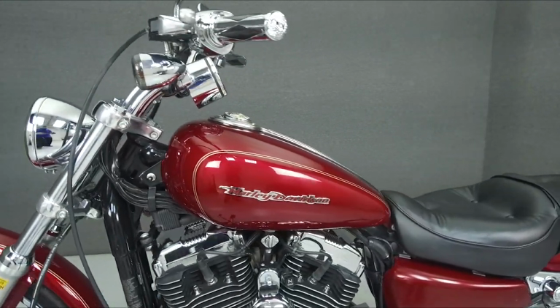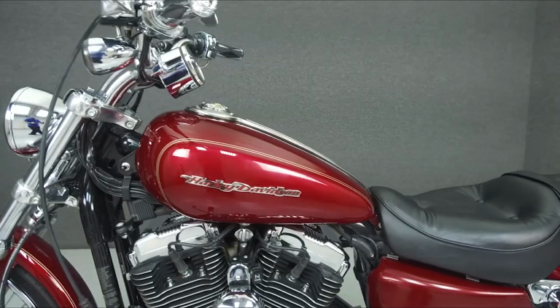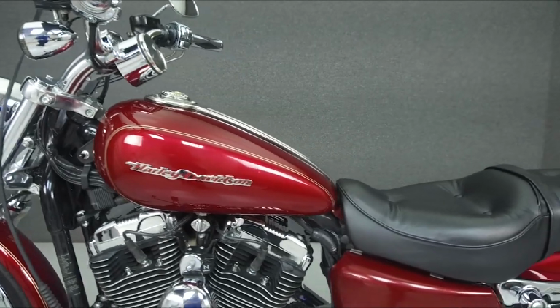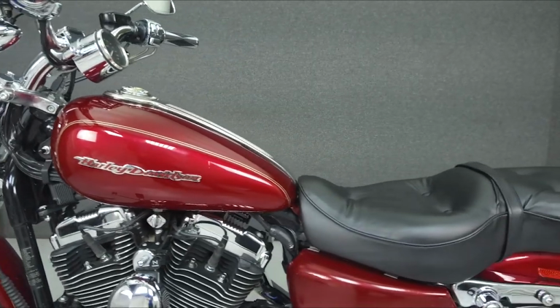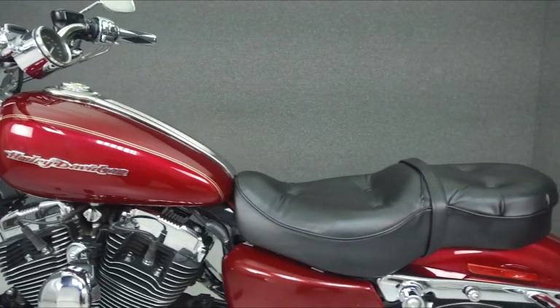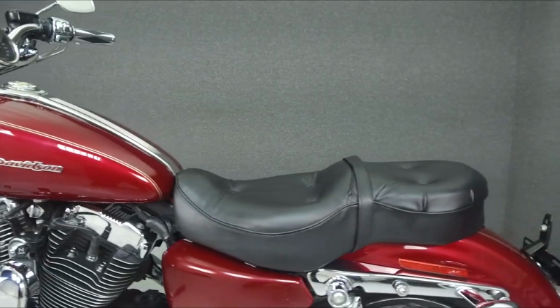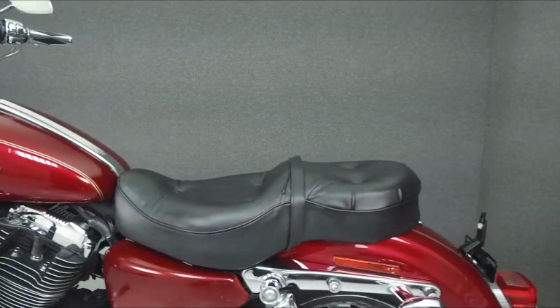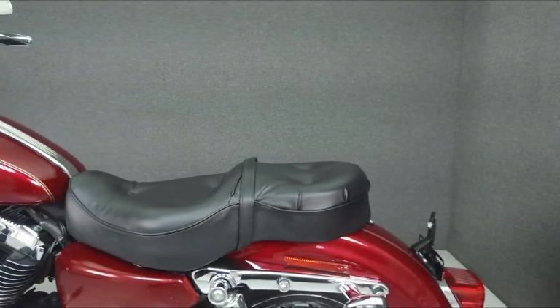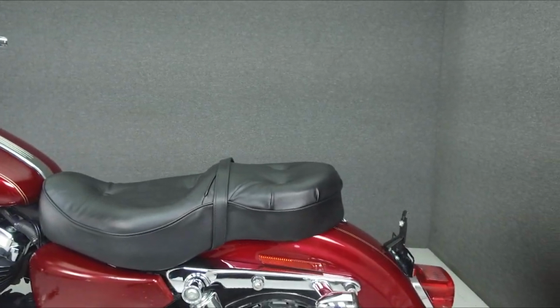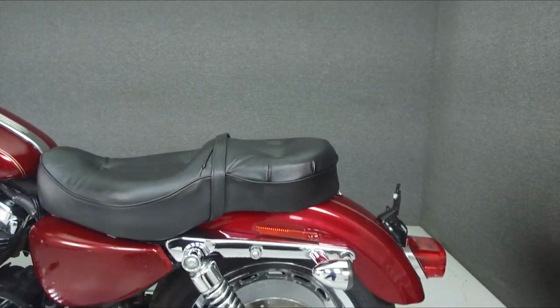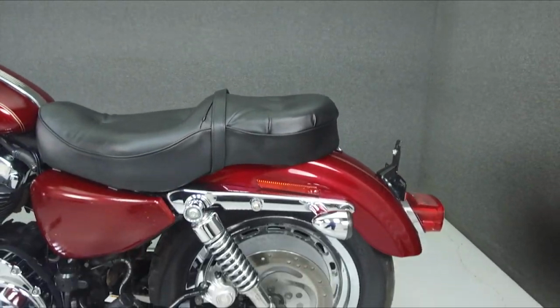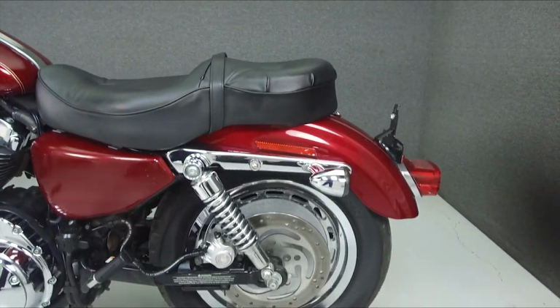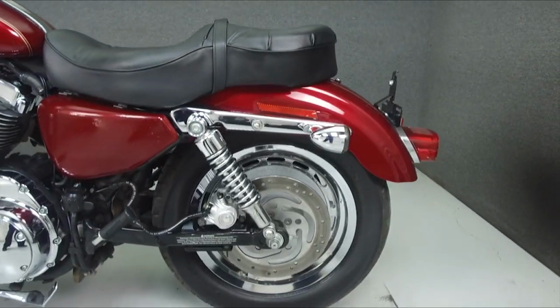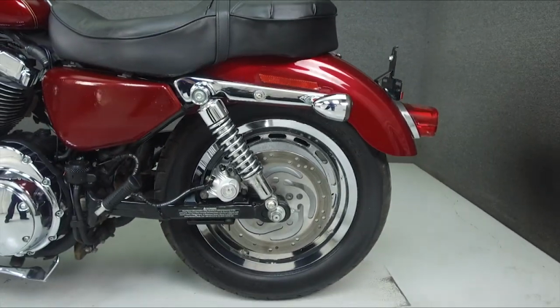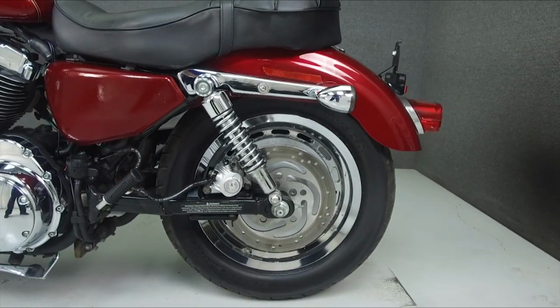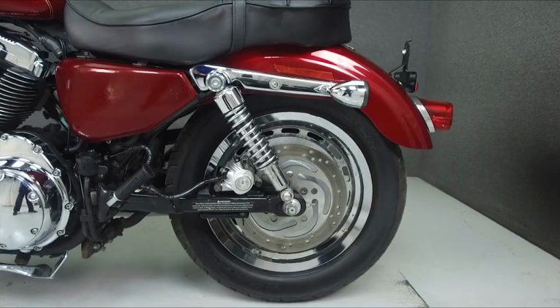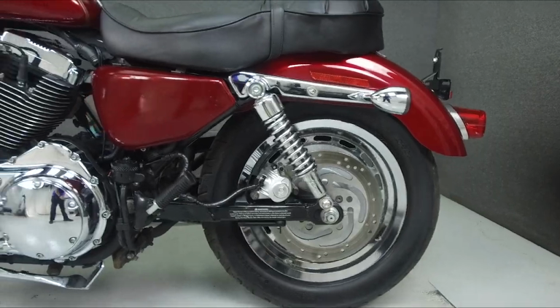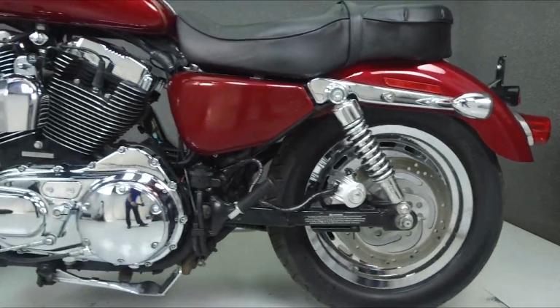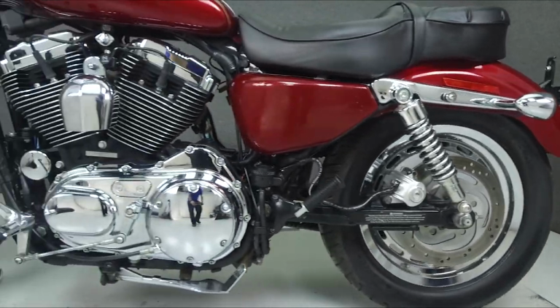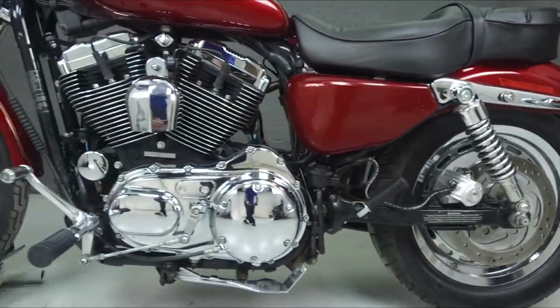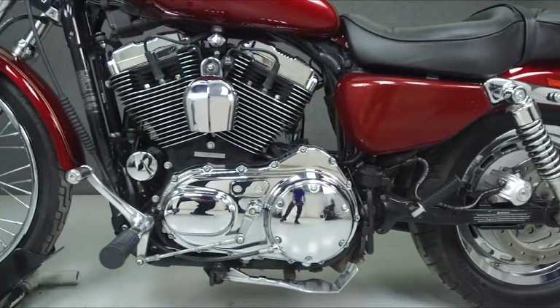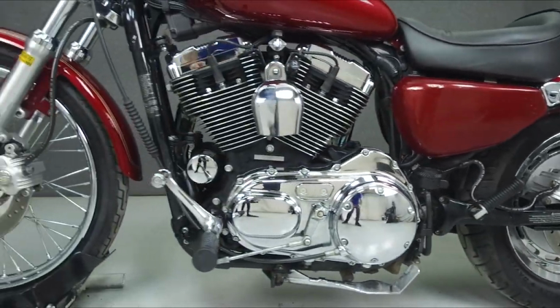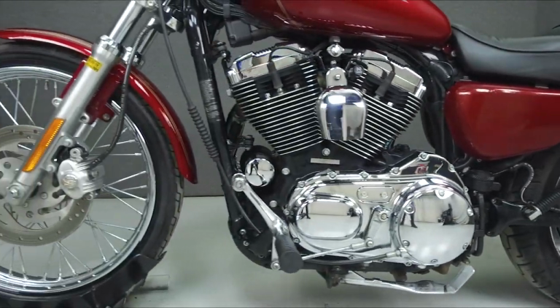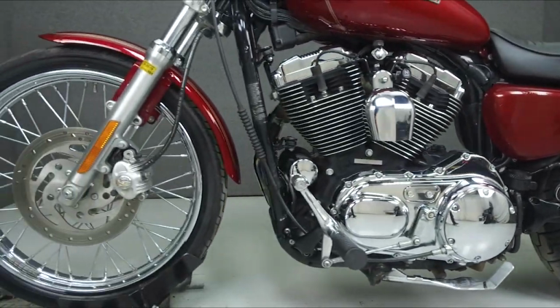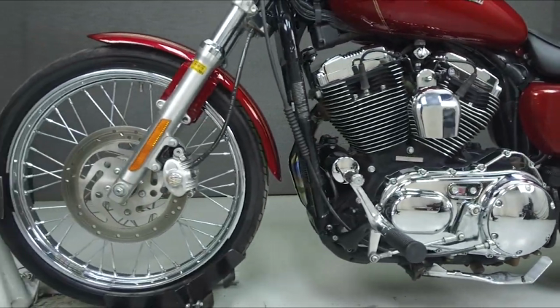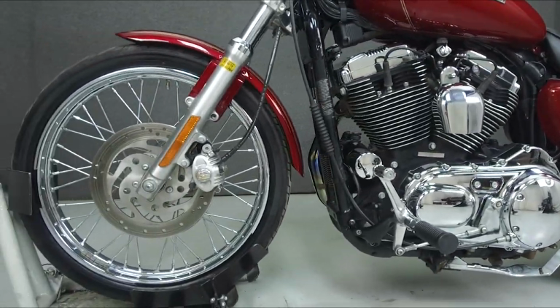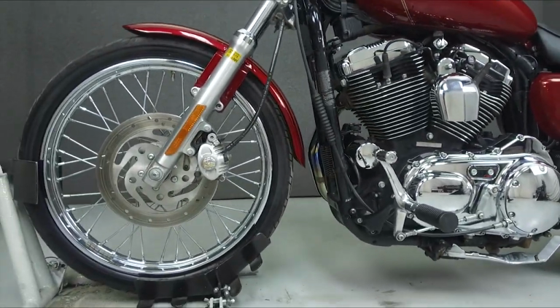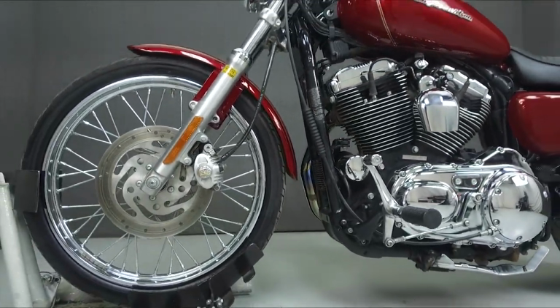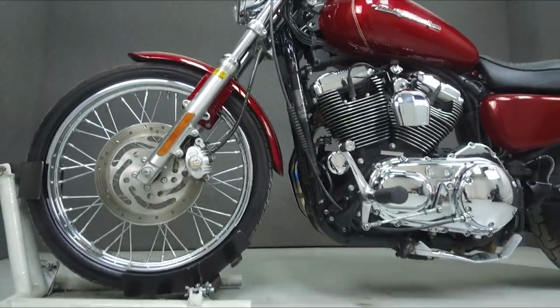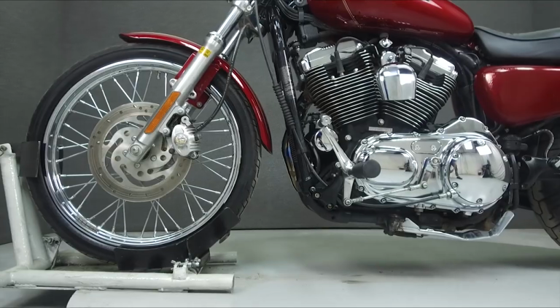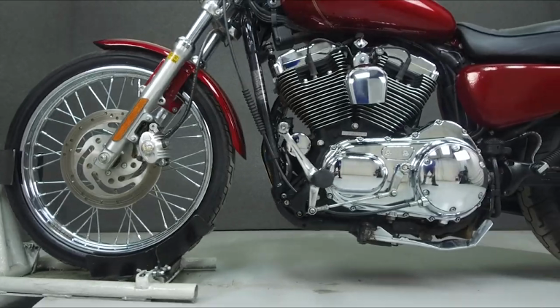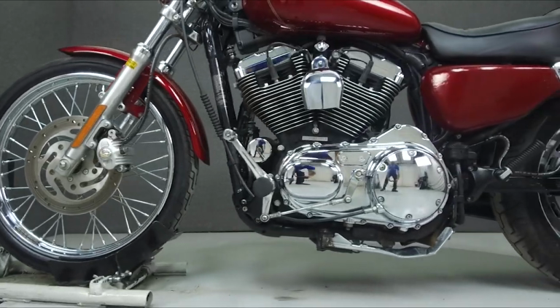This bike has been upgraded with a seat, grips, smoke turn signal lenses, quick-detach backrest hardware, chrome hand controls, a Willie G skull timing cover, and a lift-to-ride fuel cap as well as a front caliper medallion.